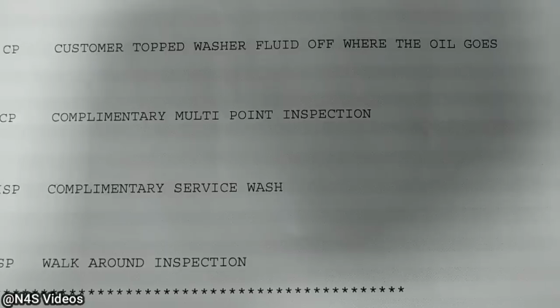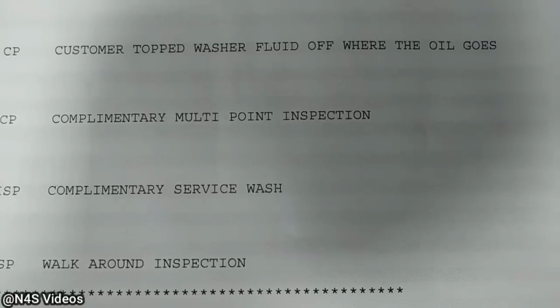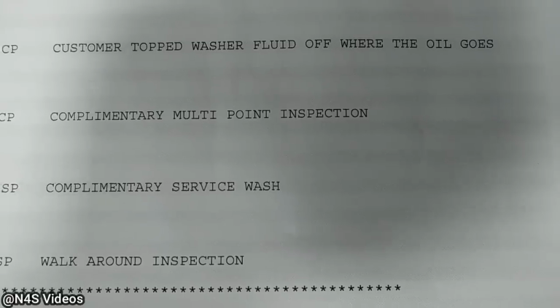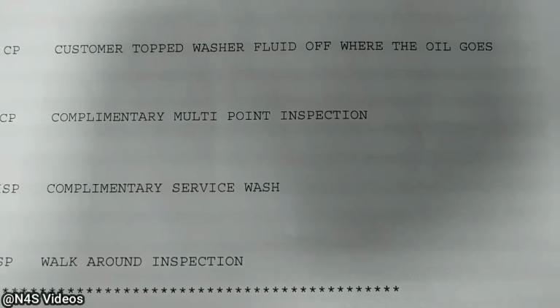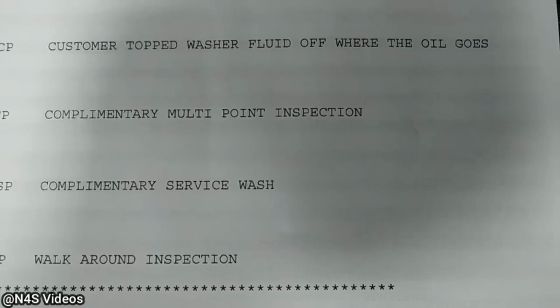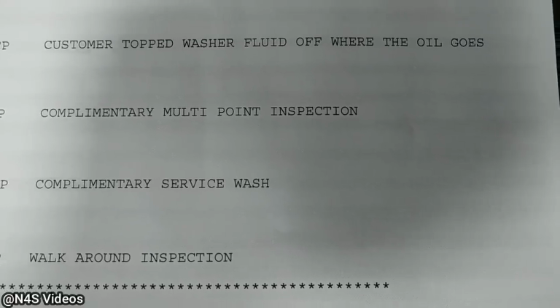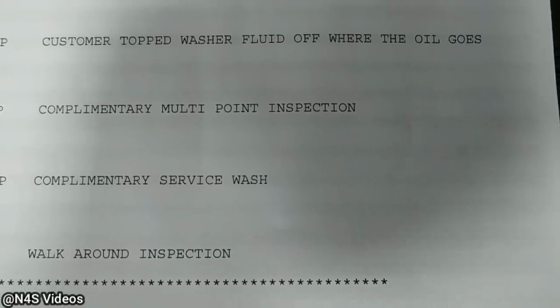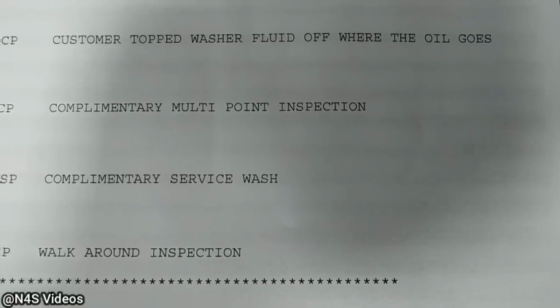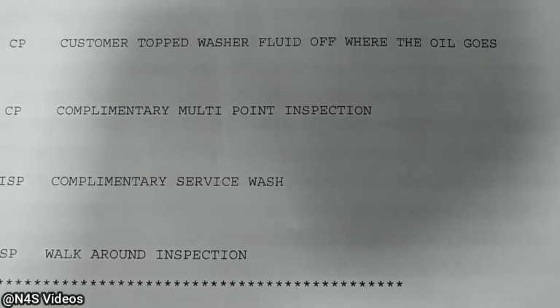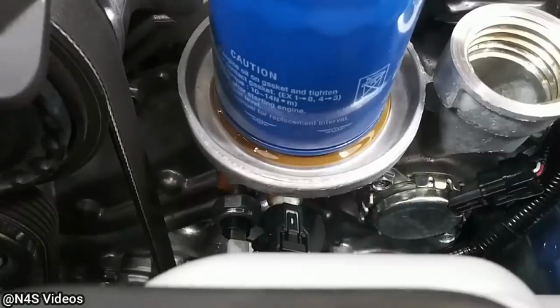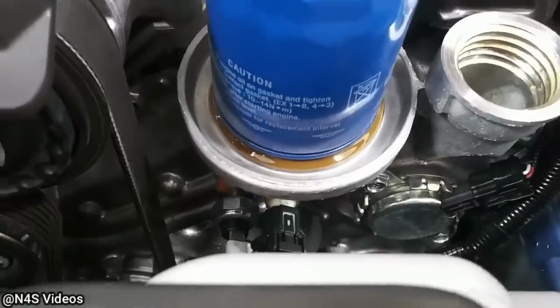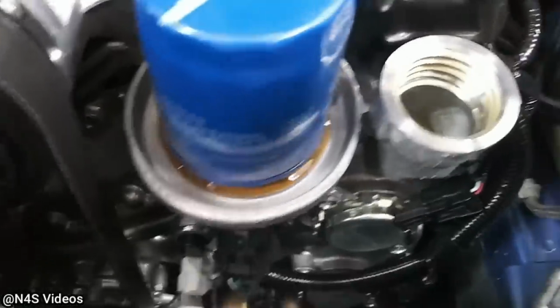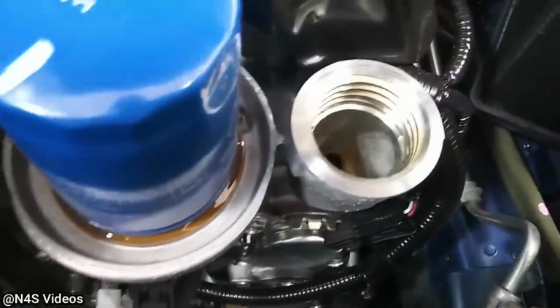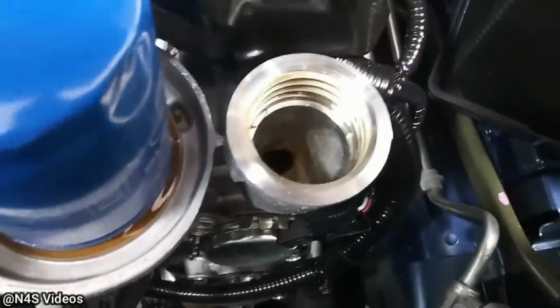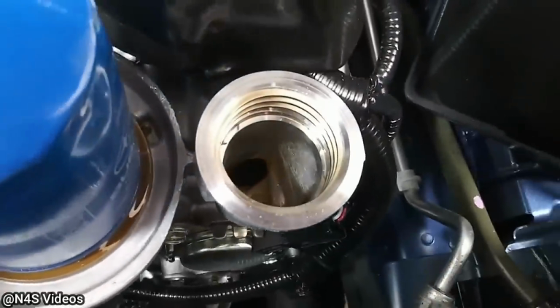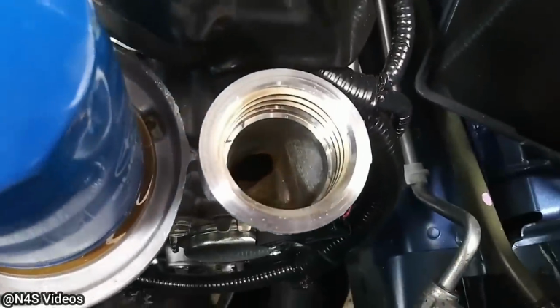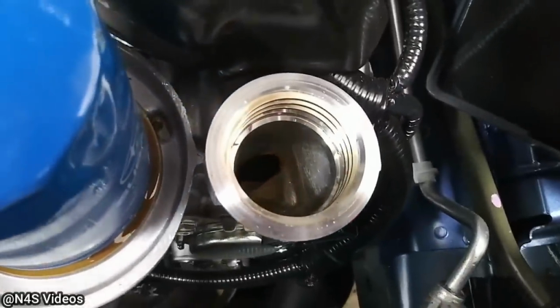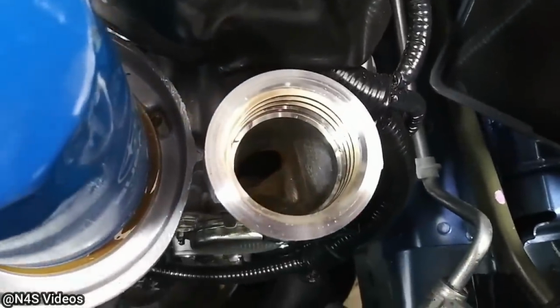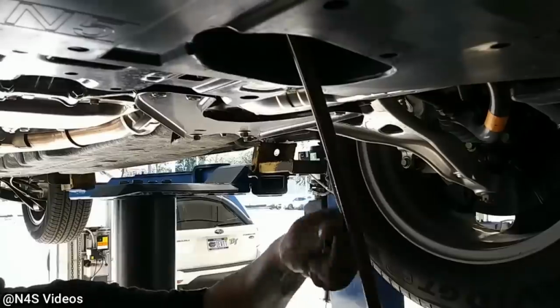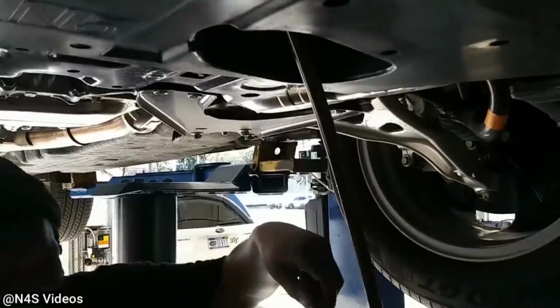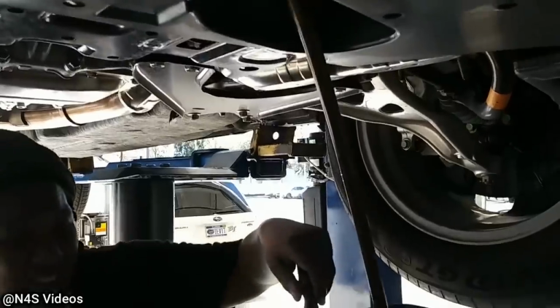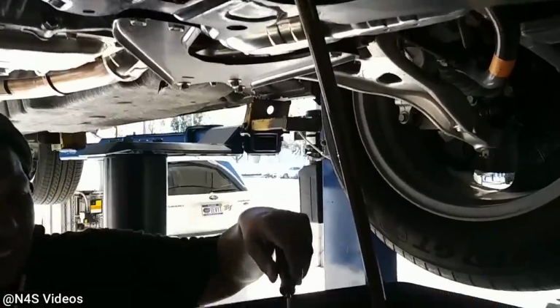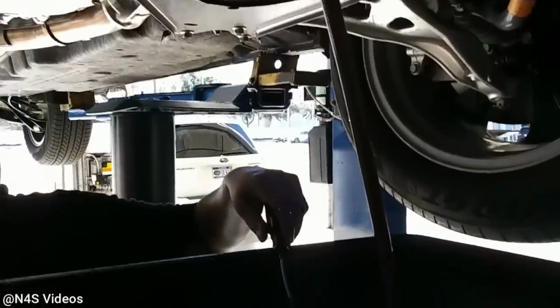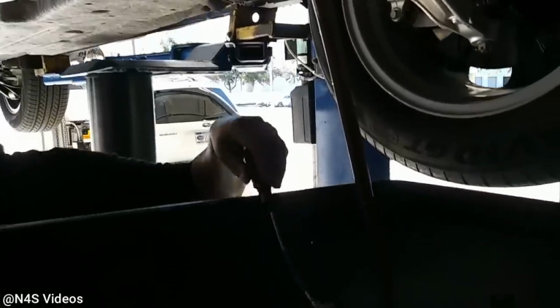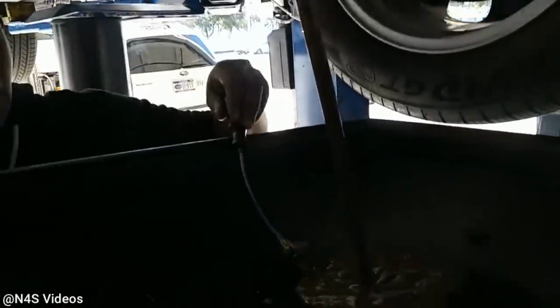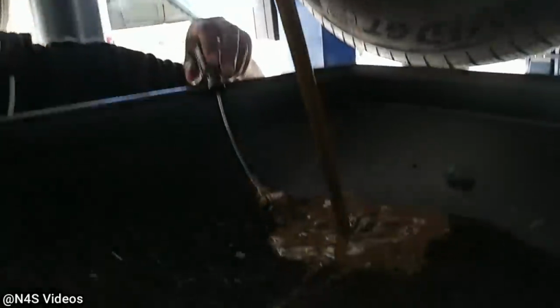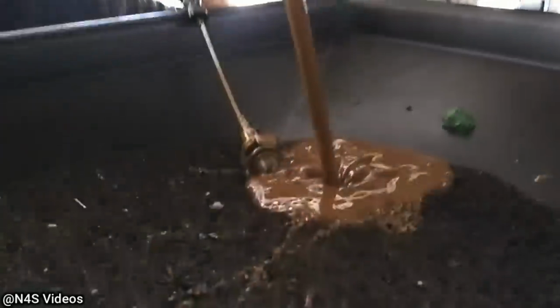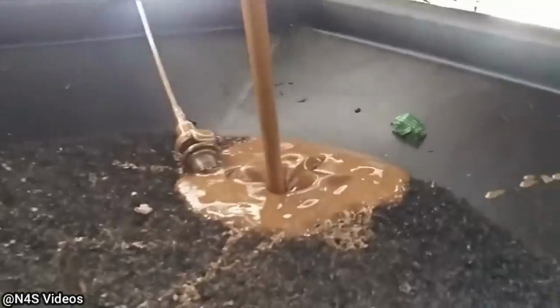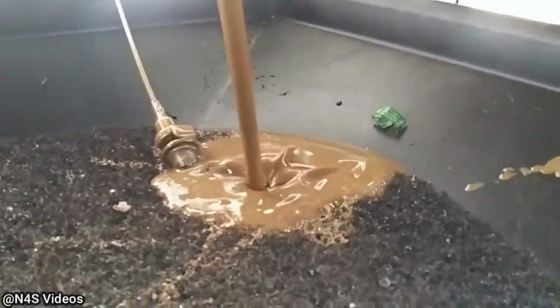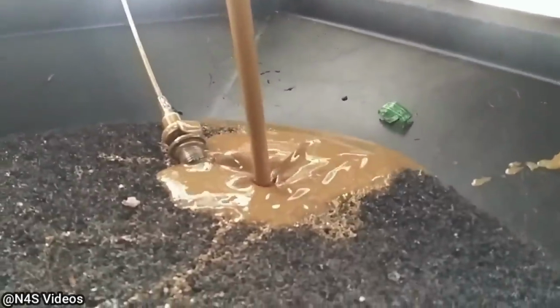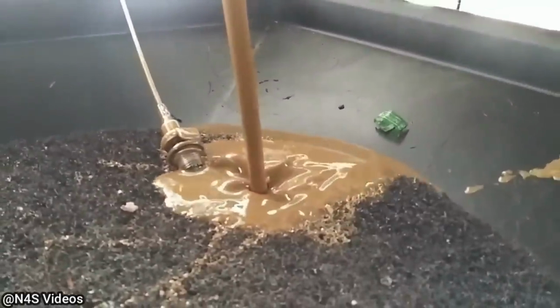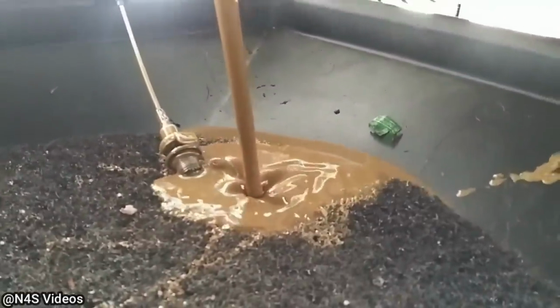The customer topped the washer fluid off where the oil goes on their brand new 2022 Subaru Outback. Fortunately, the technician just had to do a couple of engine flushes and there was no damage done to the engine.